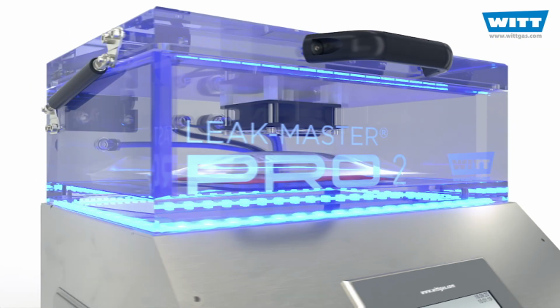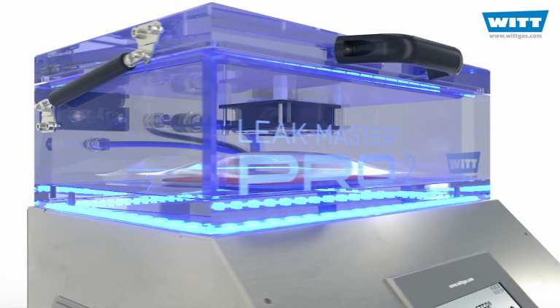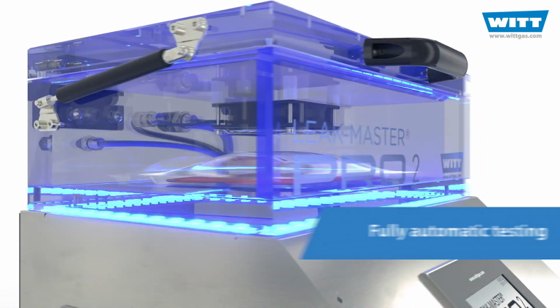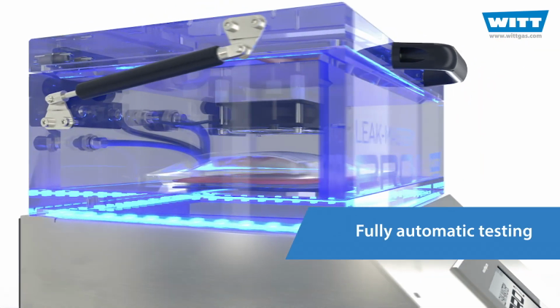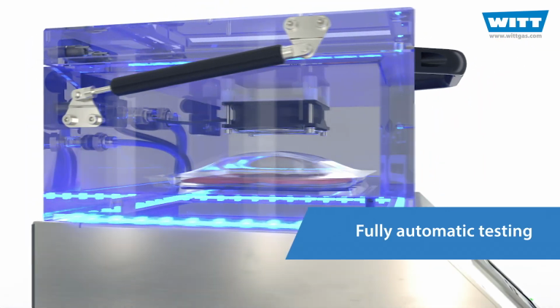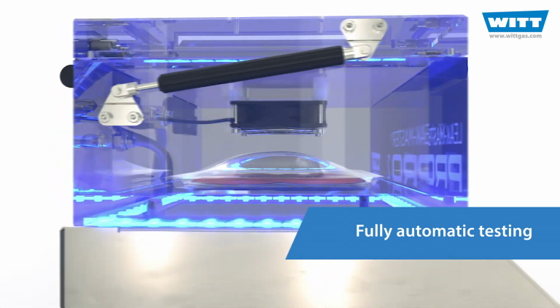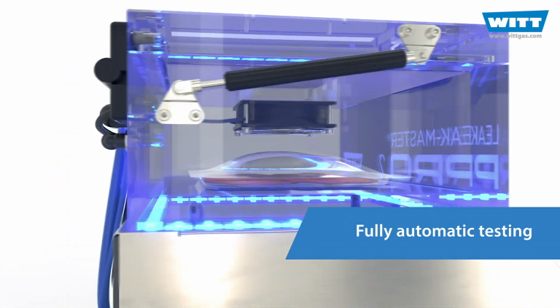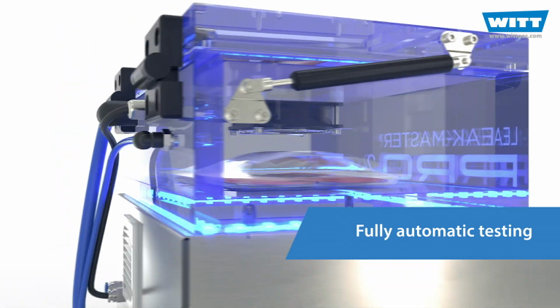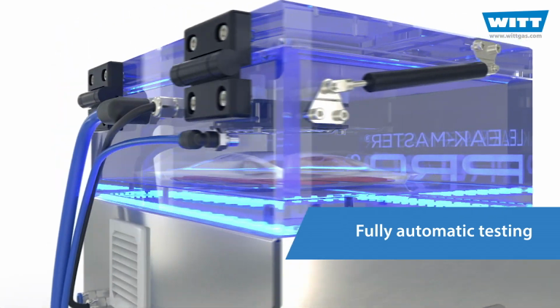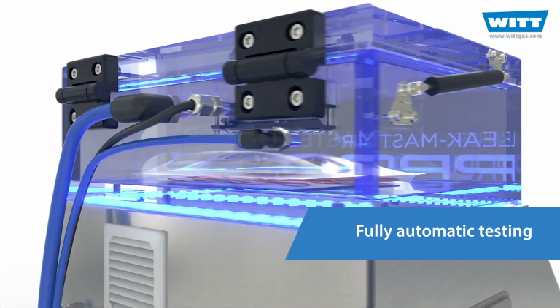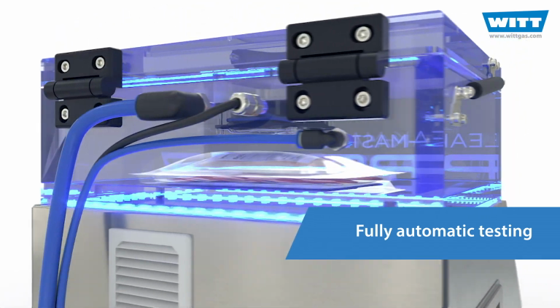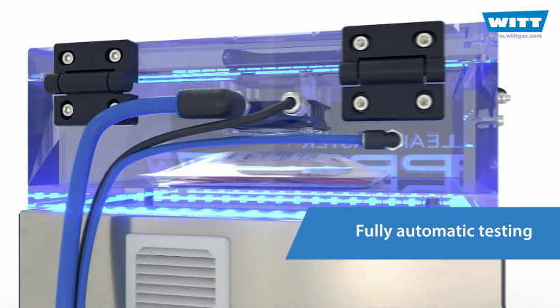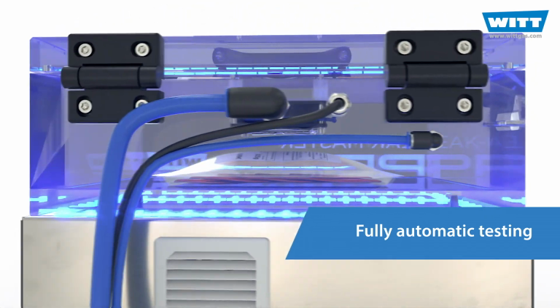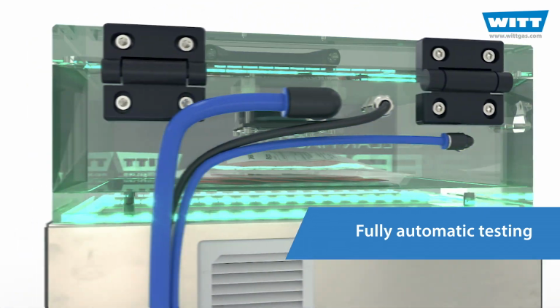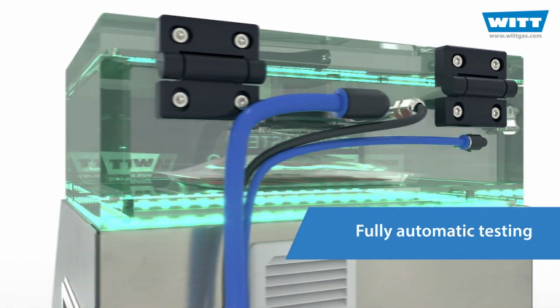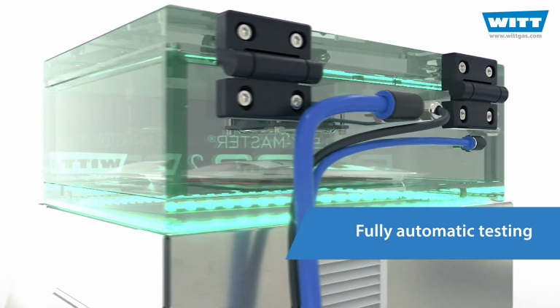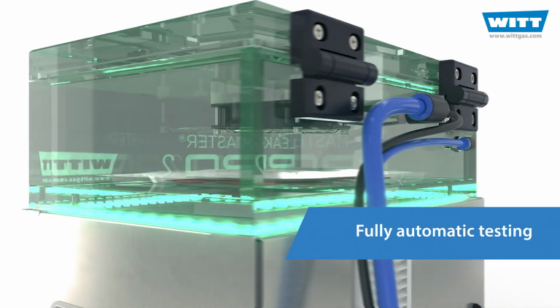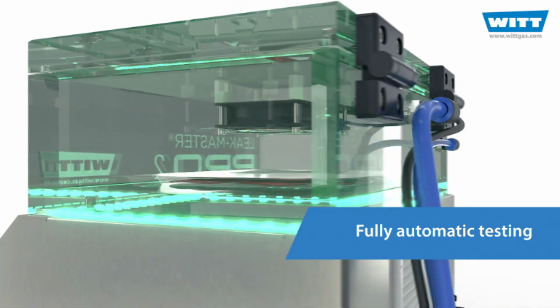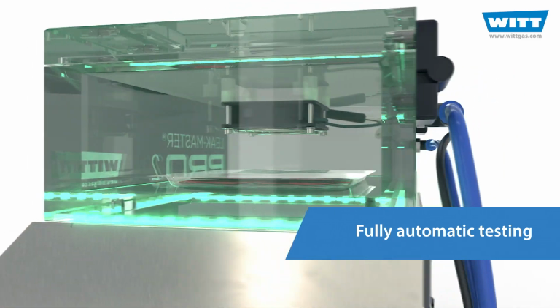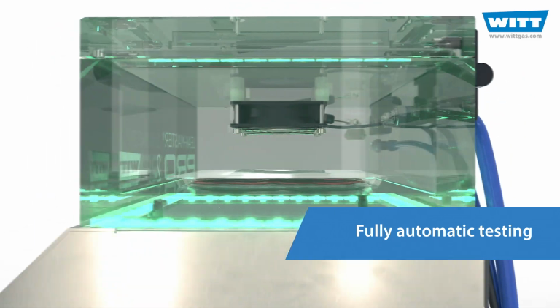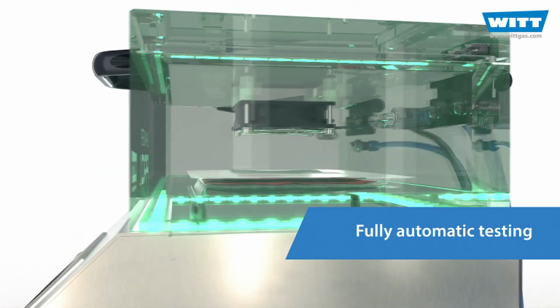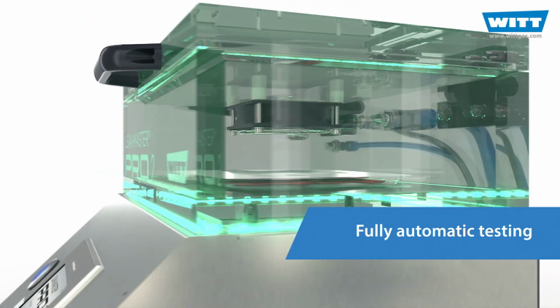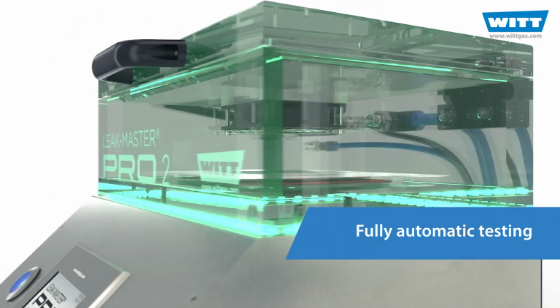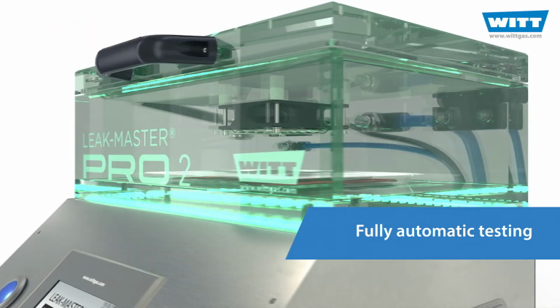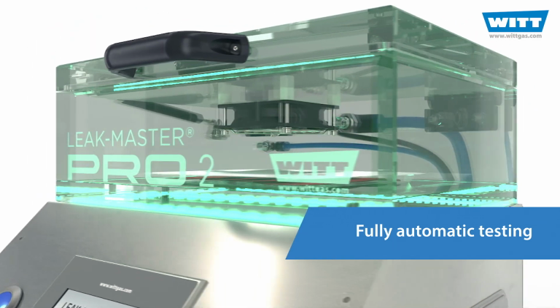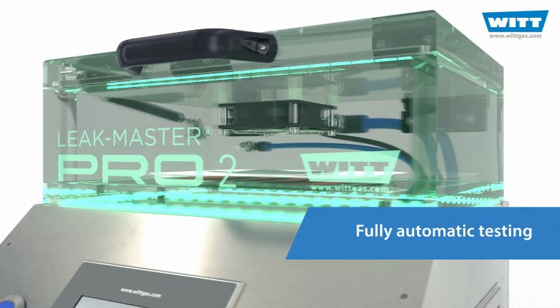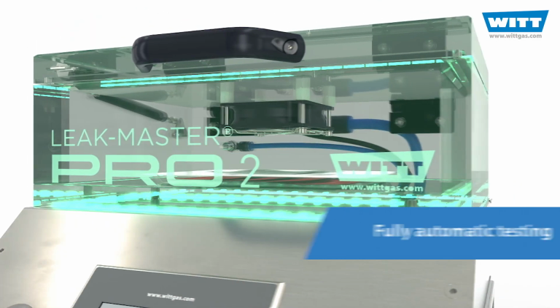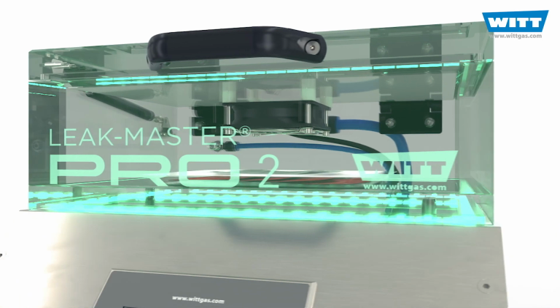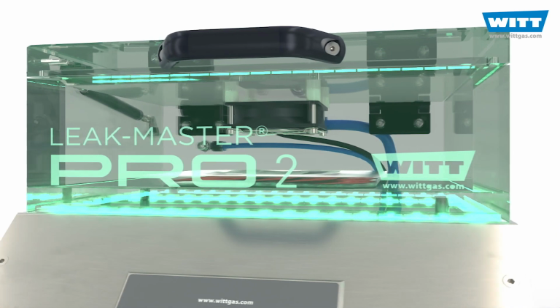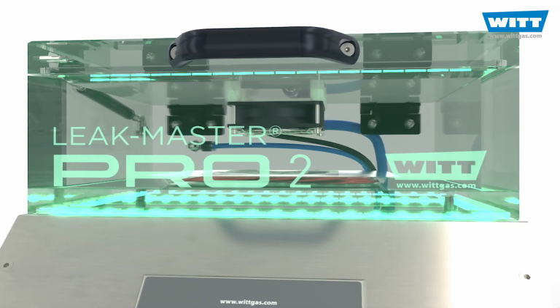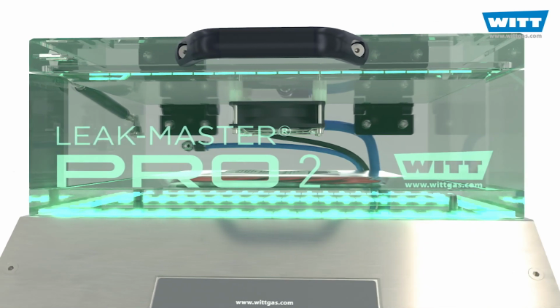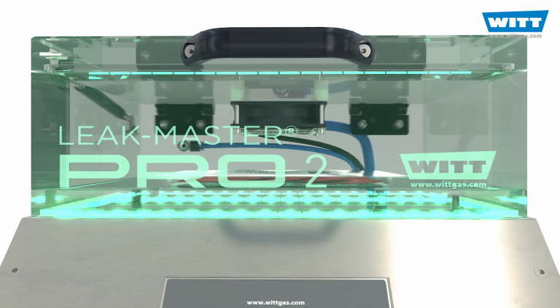The test is fully automatic. The test result is independent of the operator and is therefore particularly reliable. Your process is standardized and also fully digitally documented. Perfect.